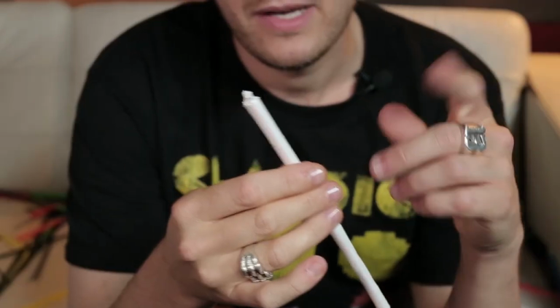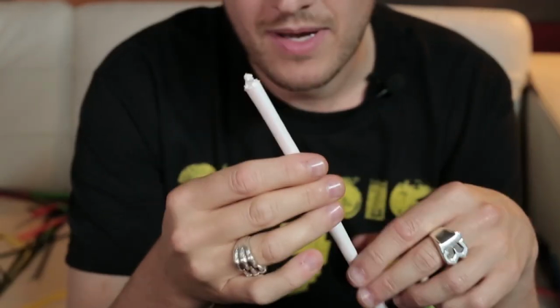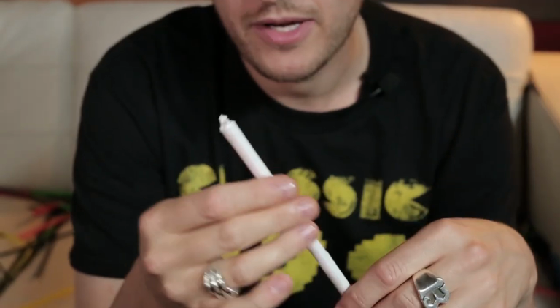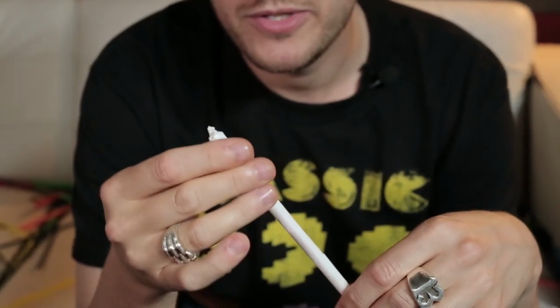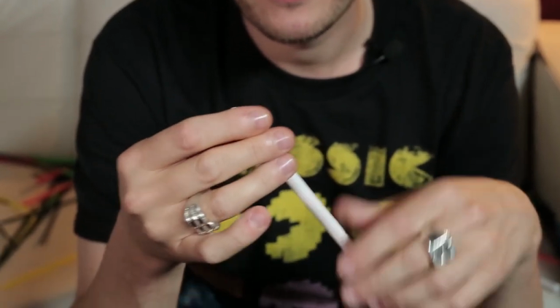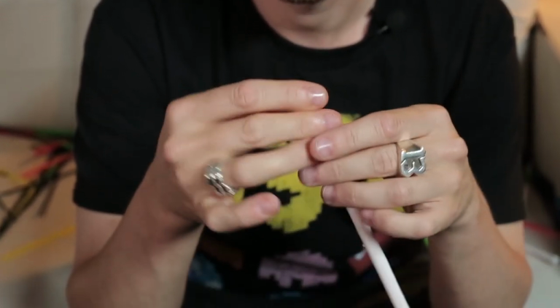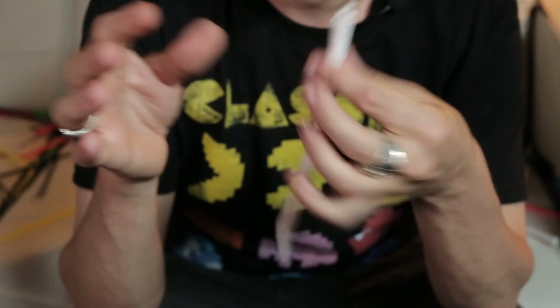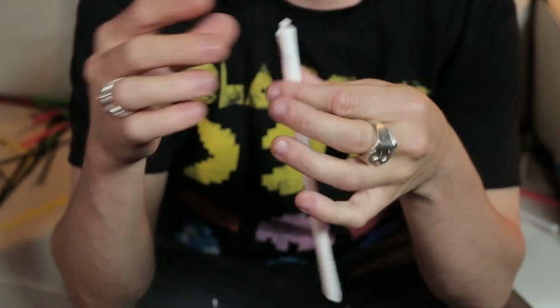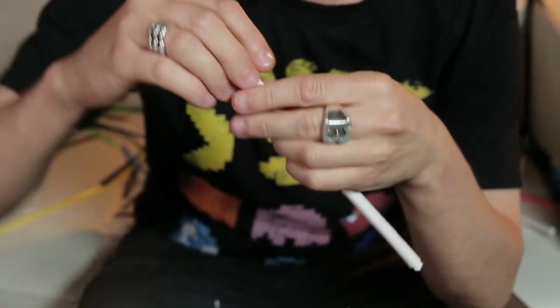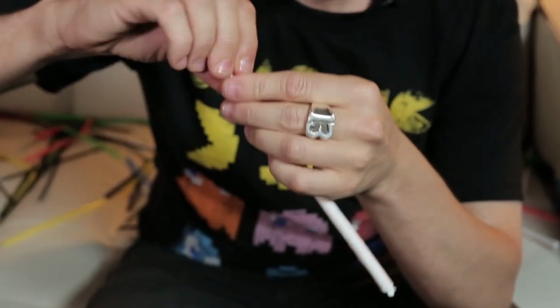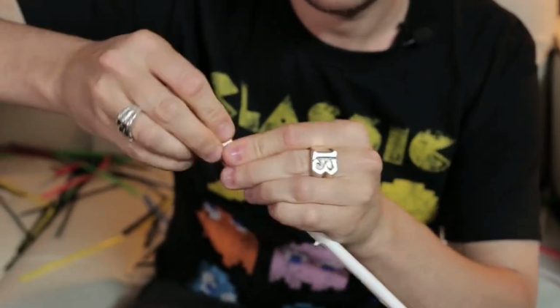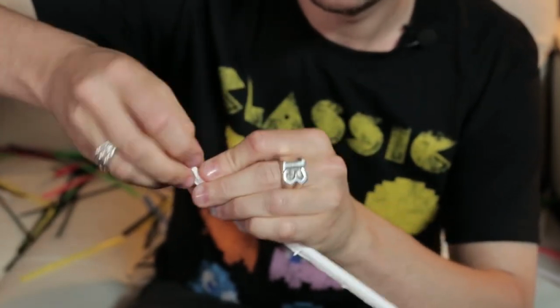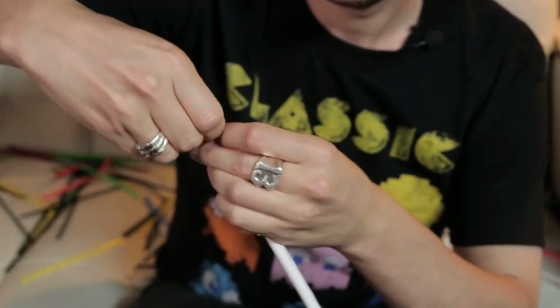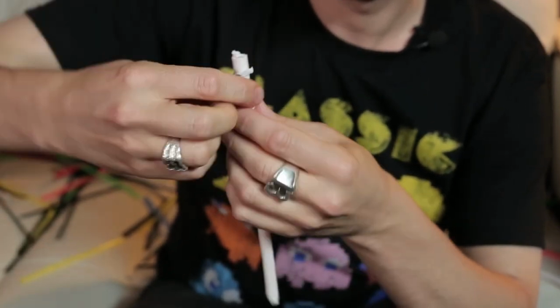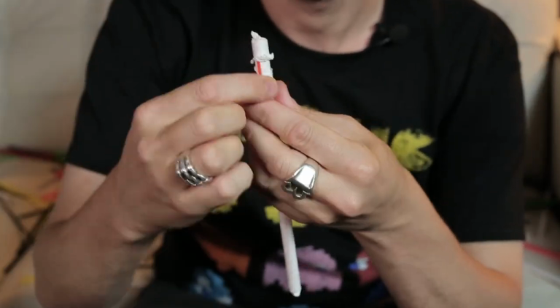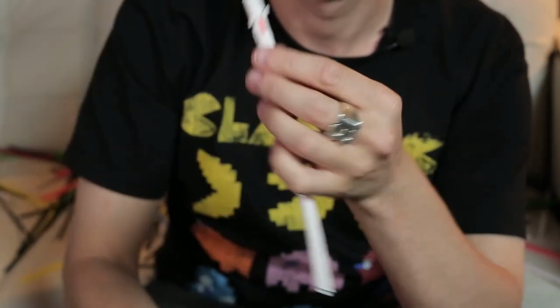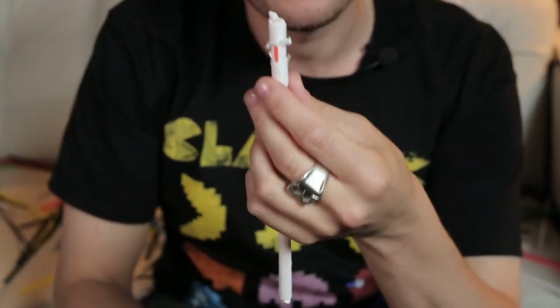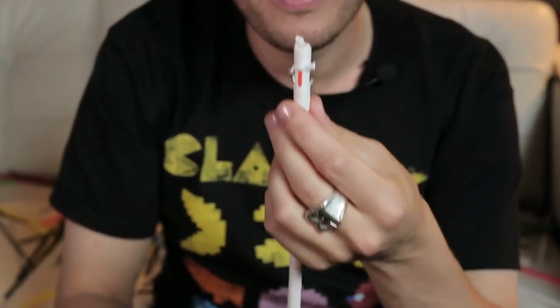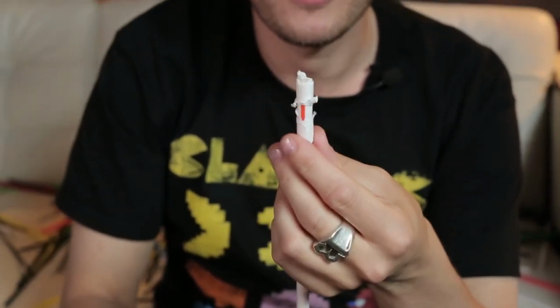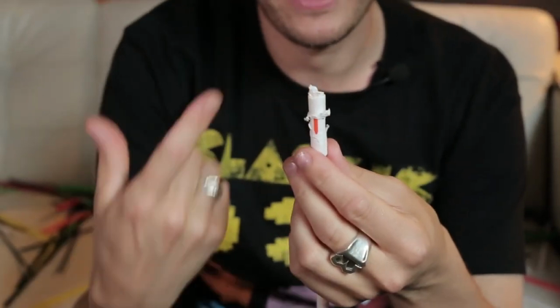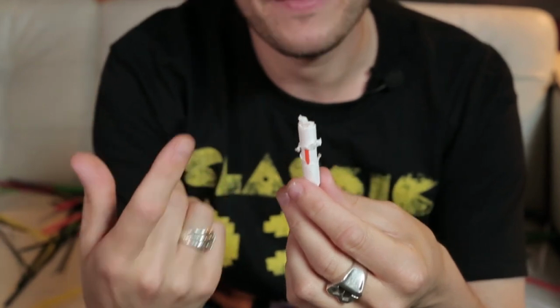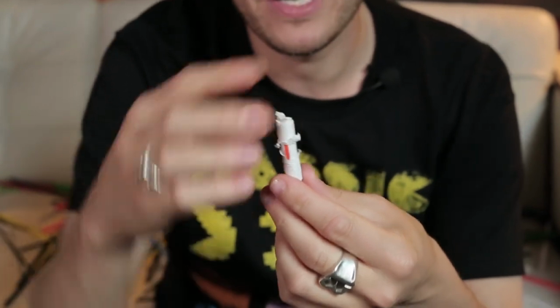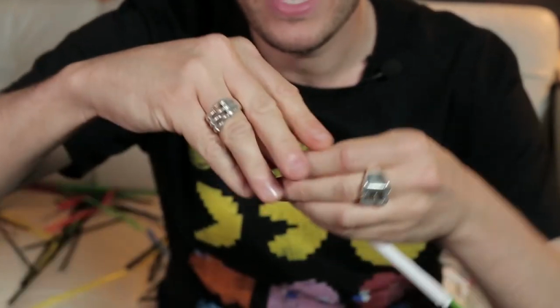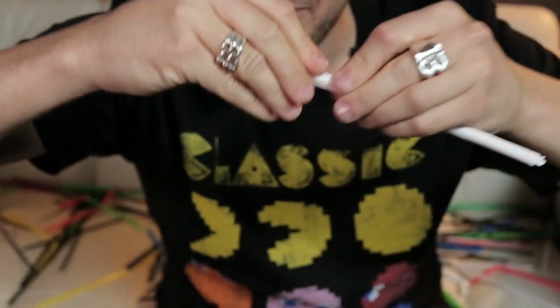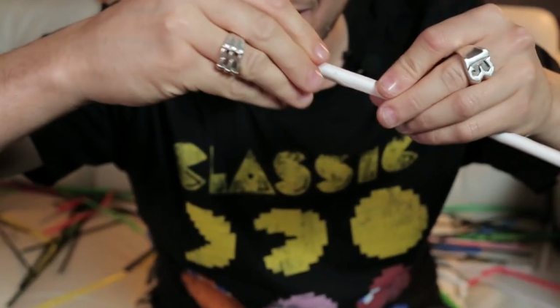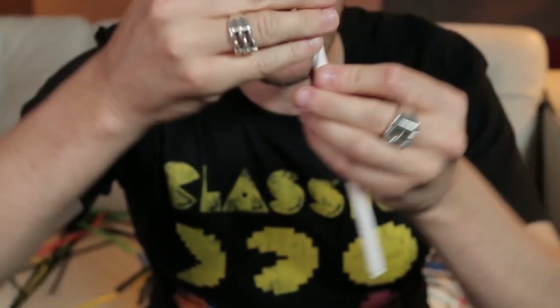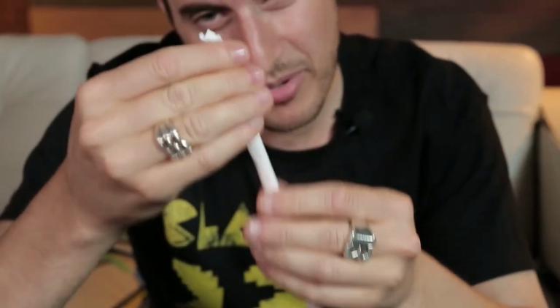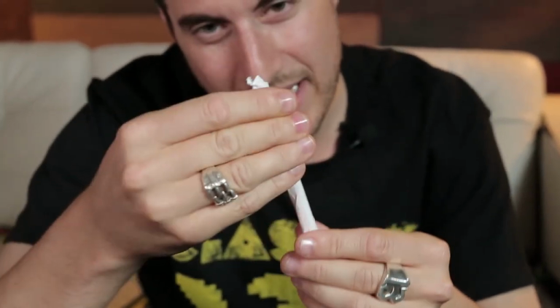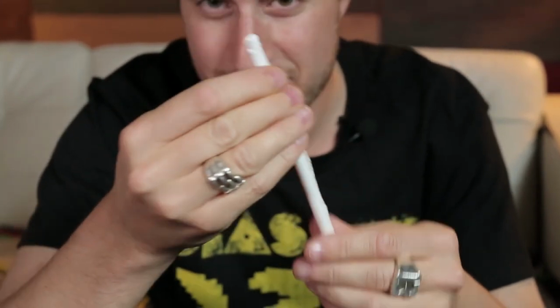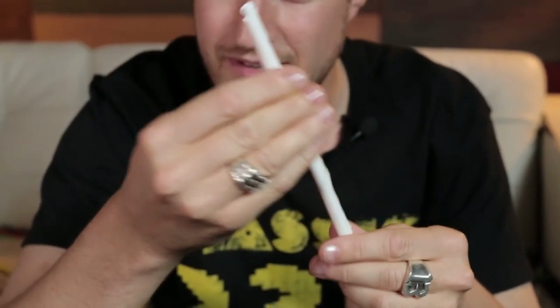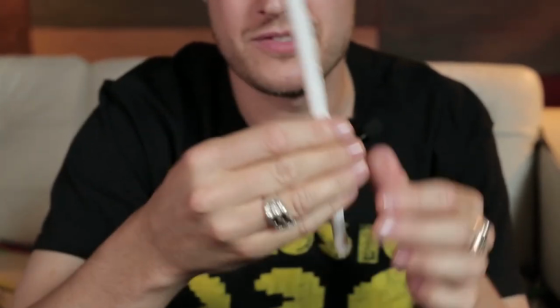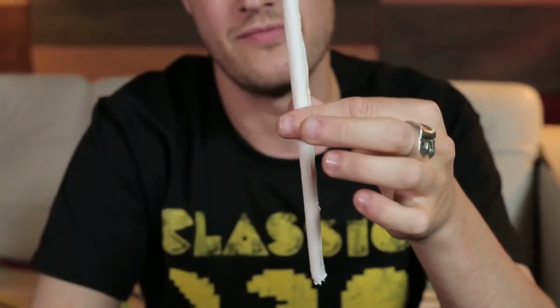Now sometimes when I go to the restaurant, the fast food place, I just tear open my package and I ruin my straw so I kind of have to use it. But if not, I could always pull it up, pull it back down, and just restore the straw.